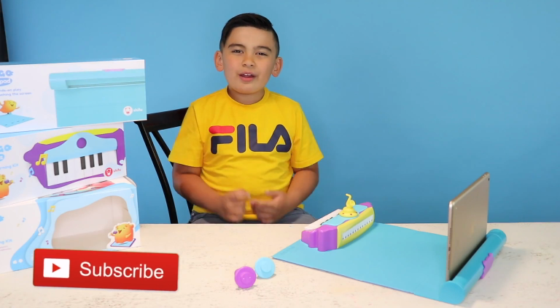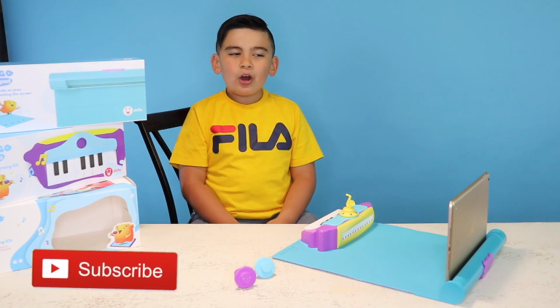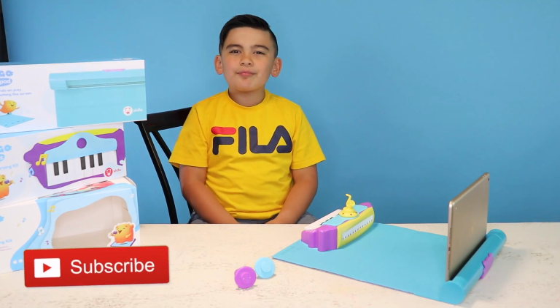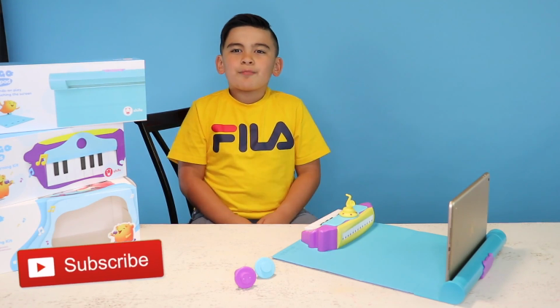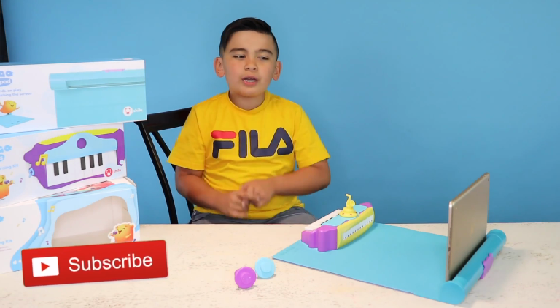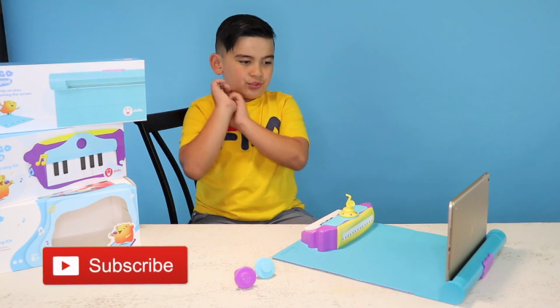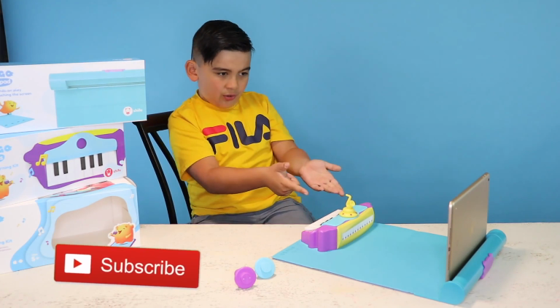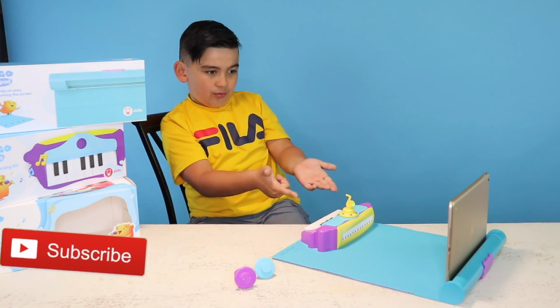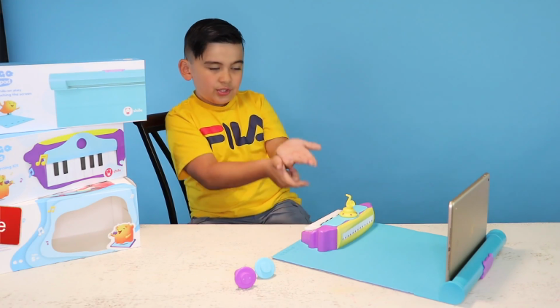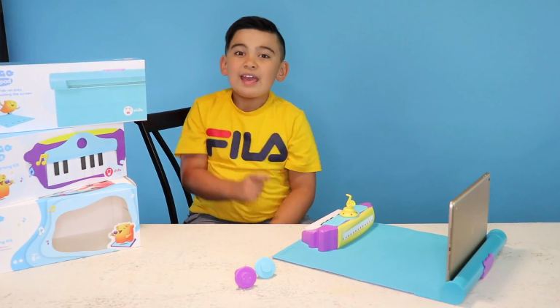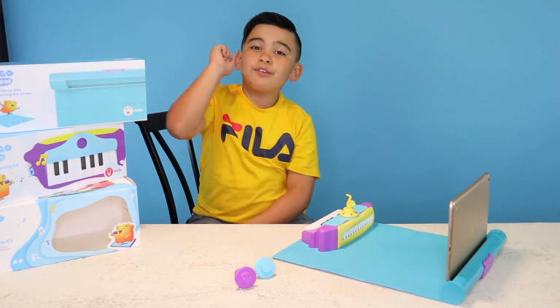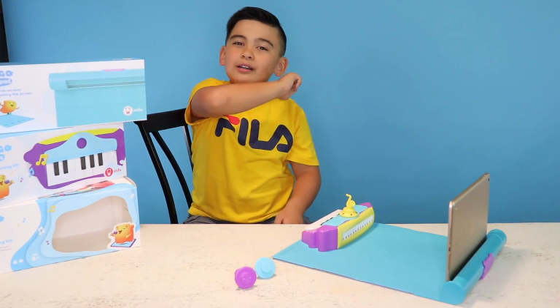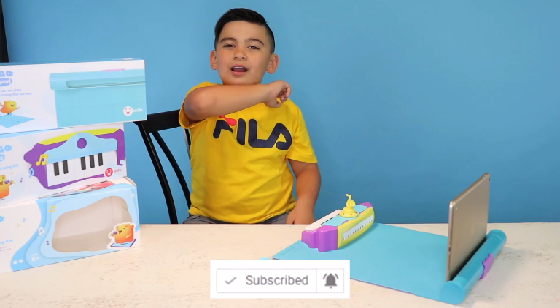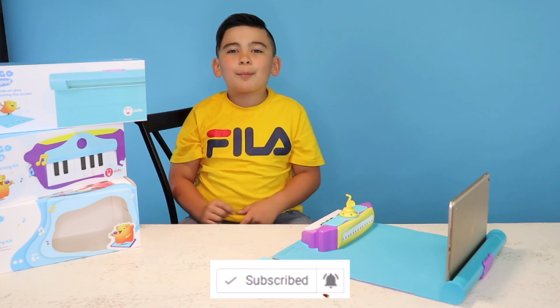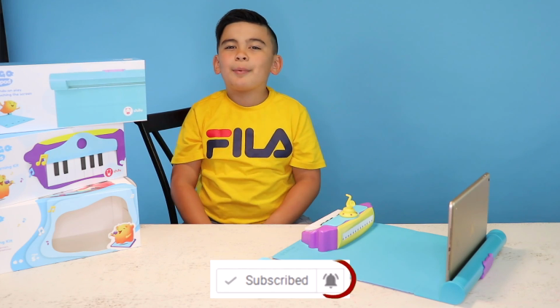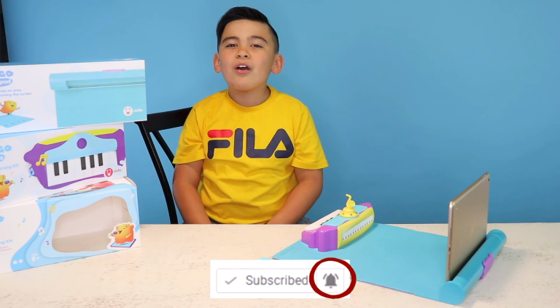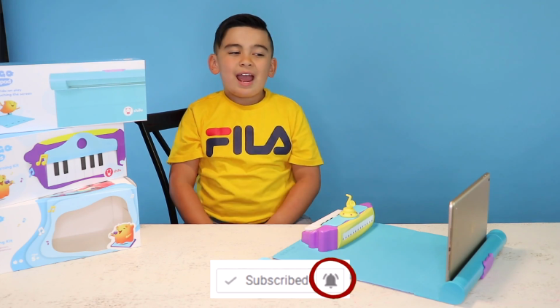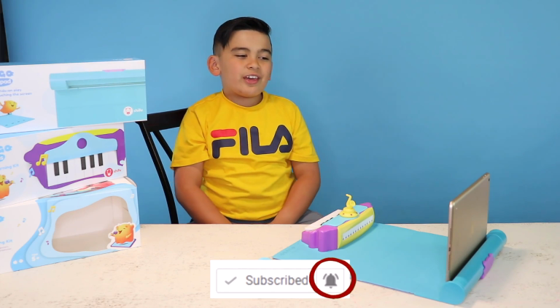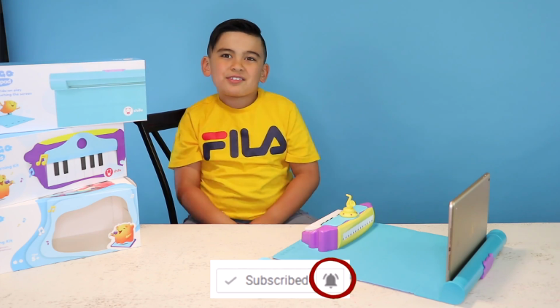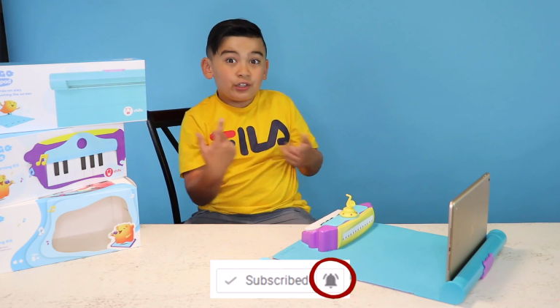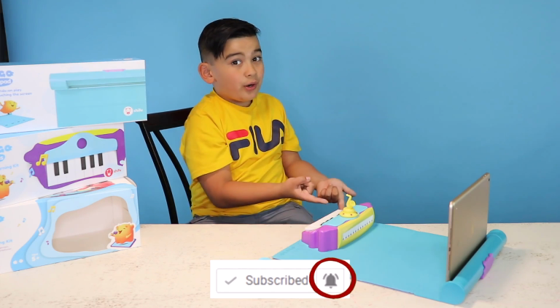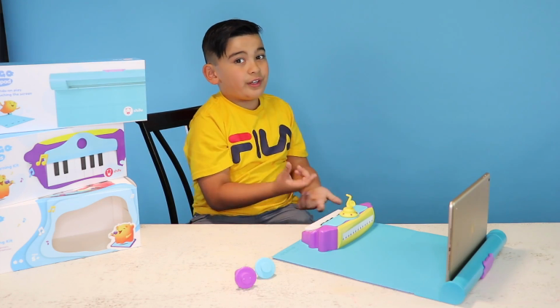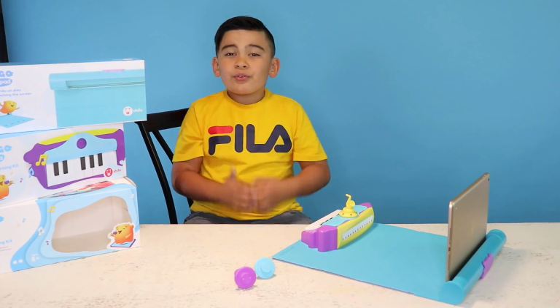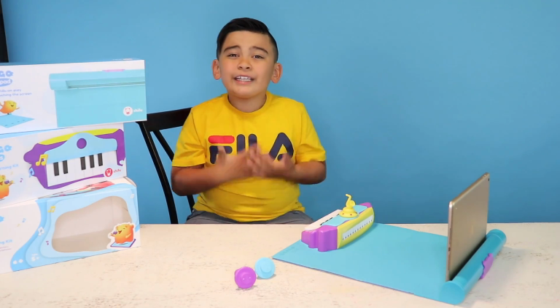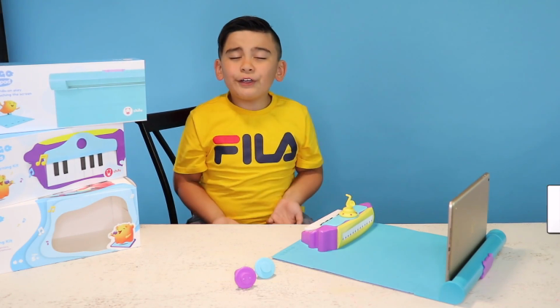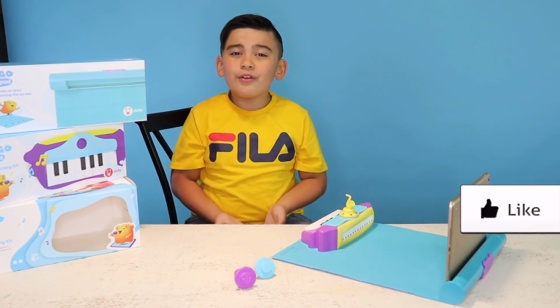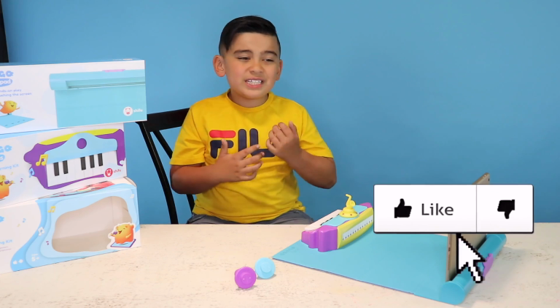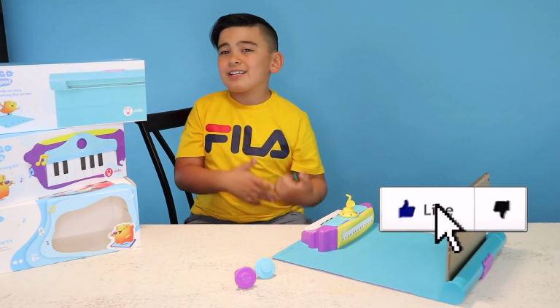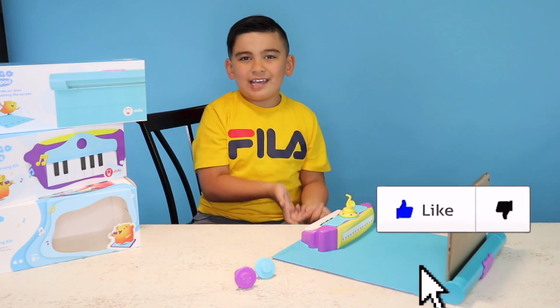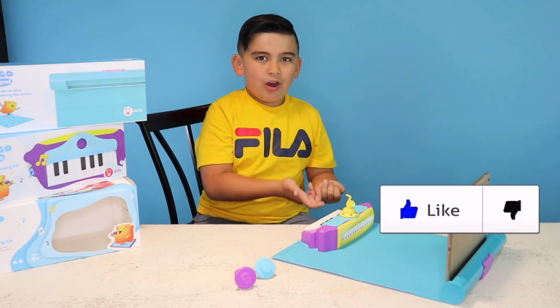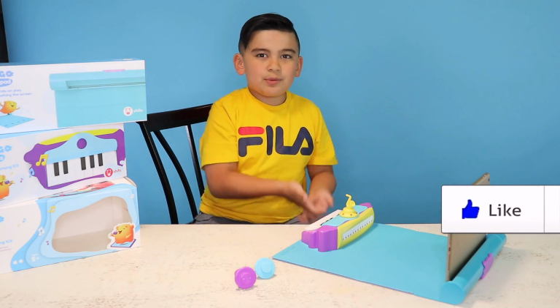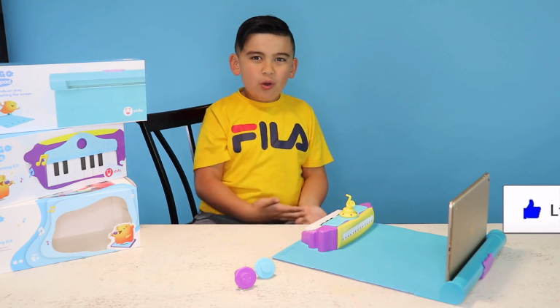Today we're going to open up this Plugo Tunes. If you want to learn how to play the piano, I think this is a good toy for you. So thank you Shifu for sending us this awesome toy.